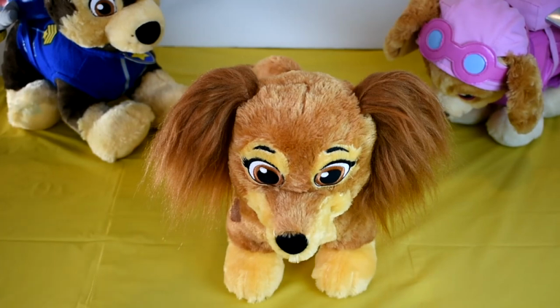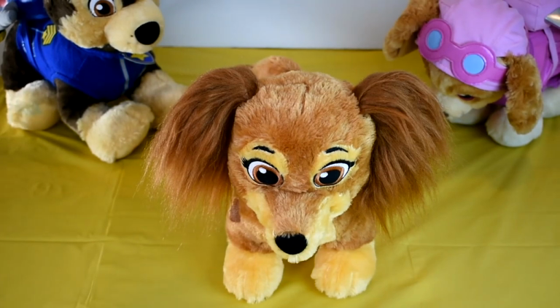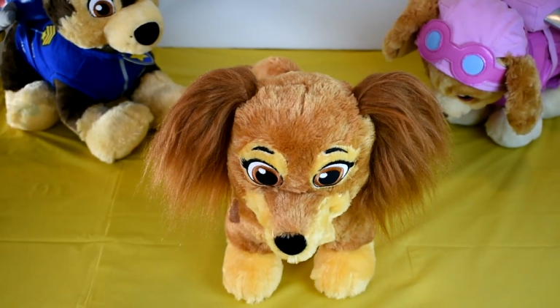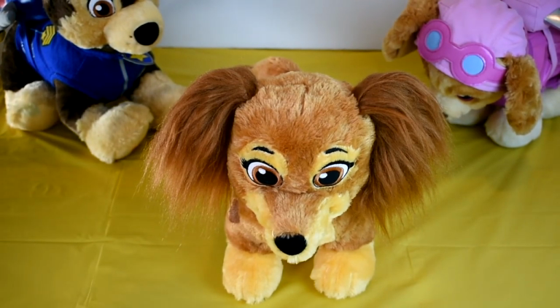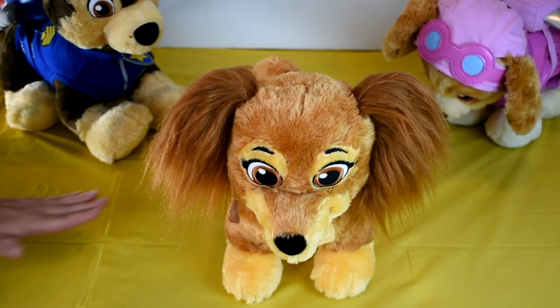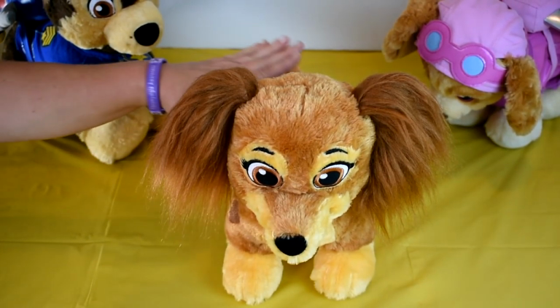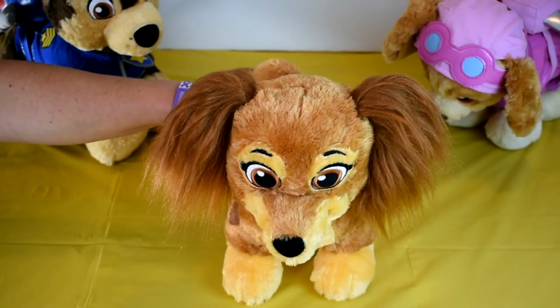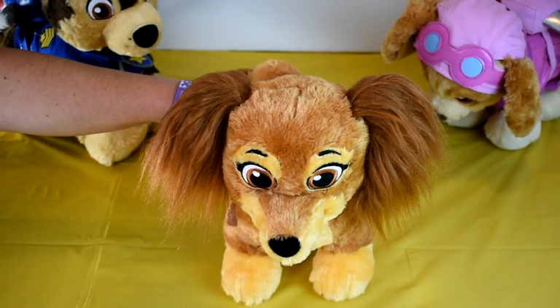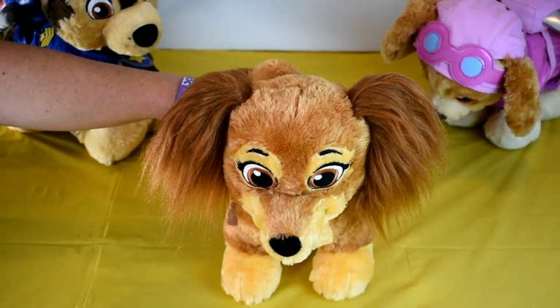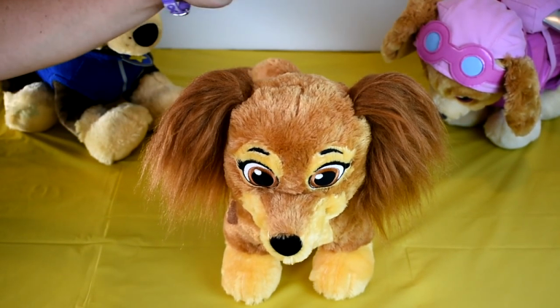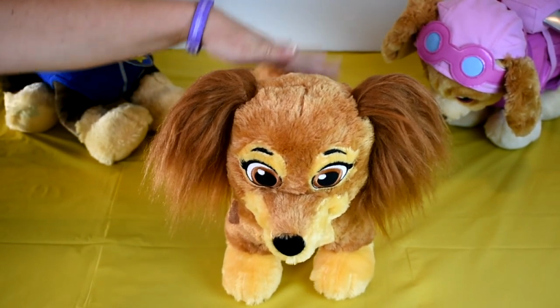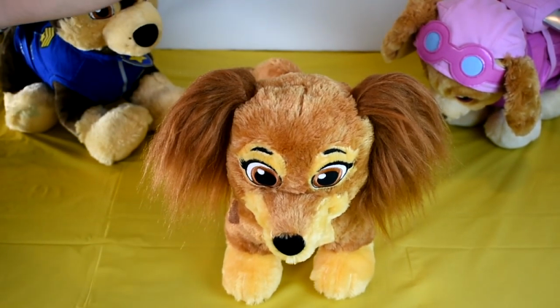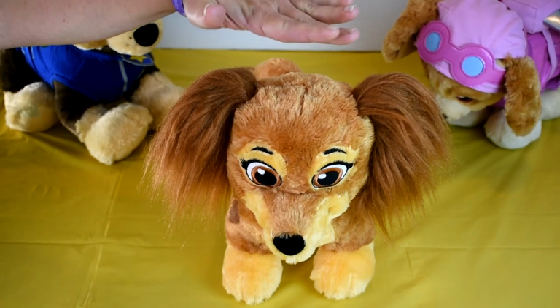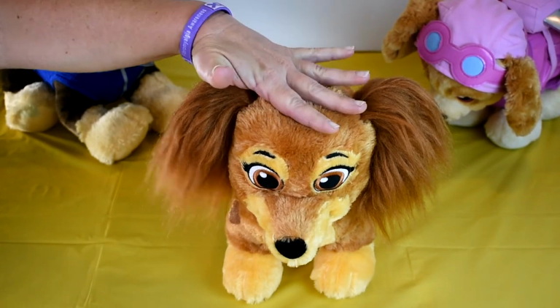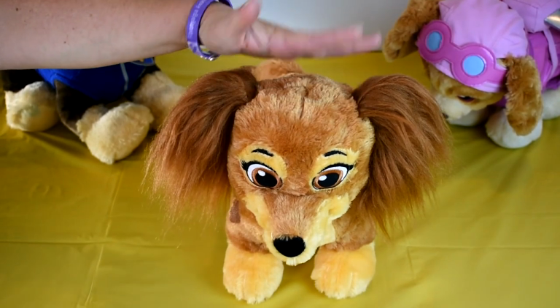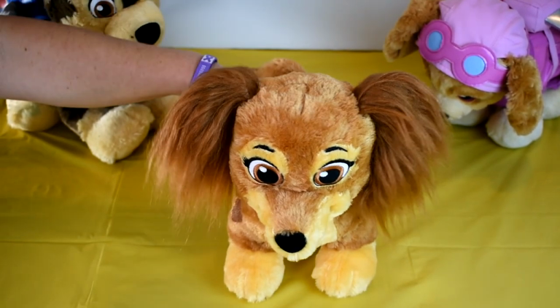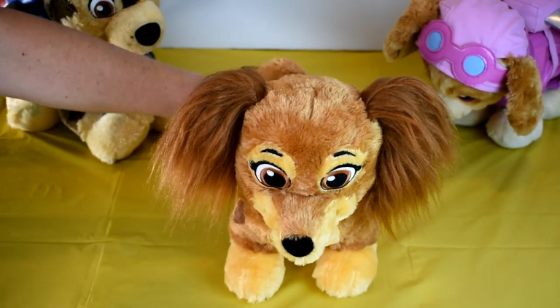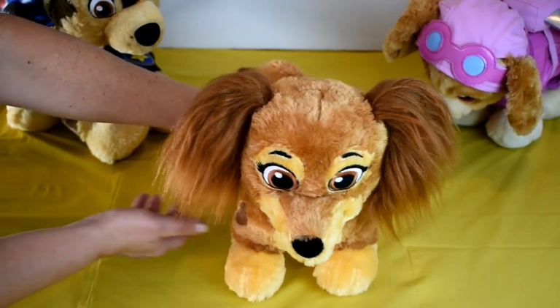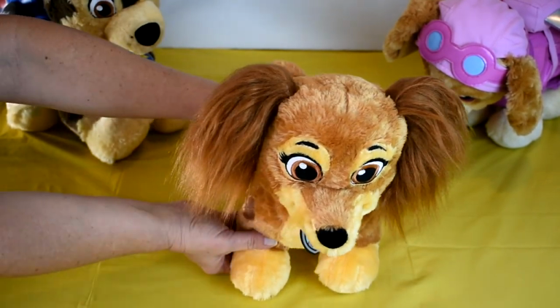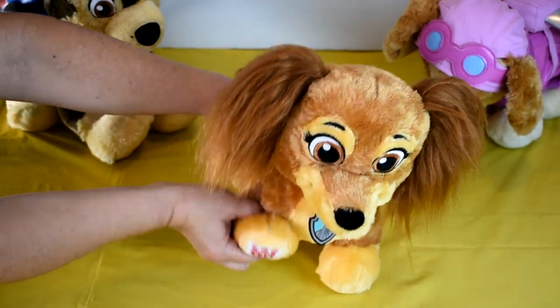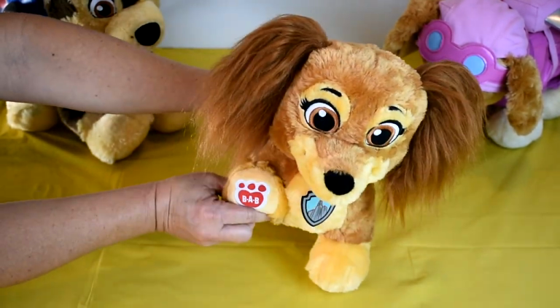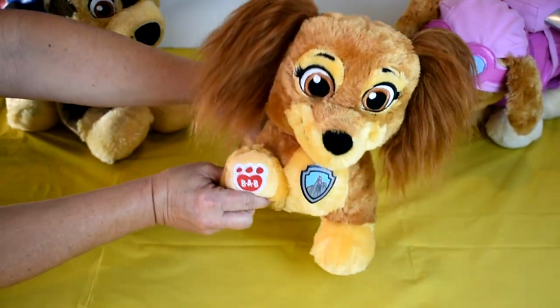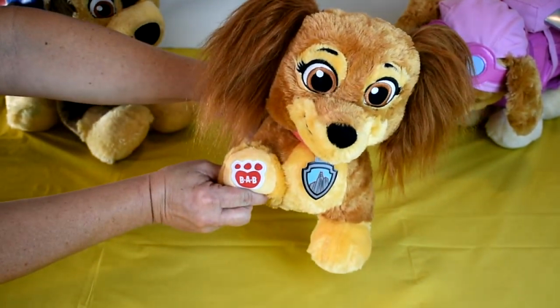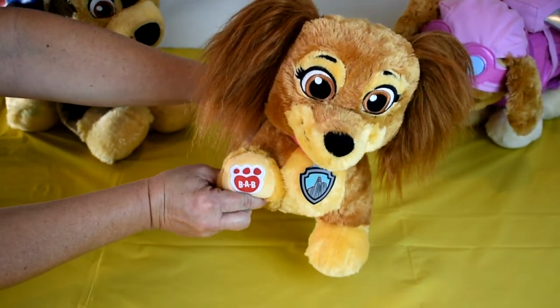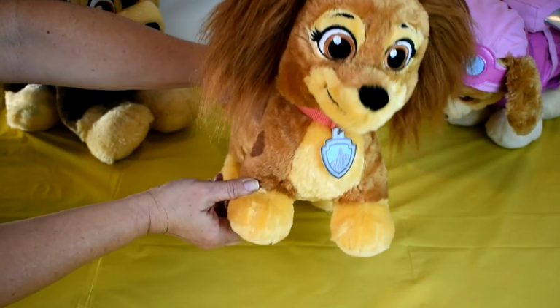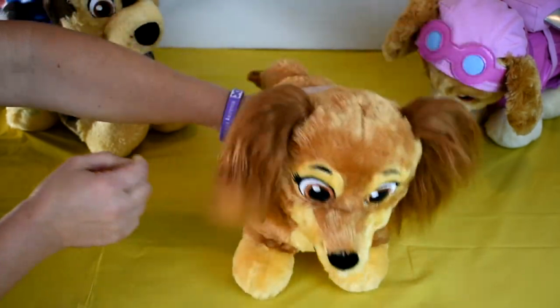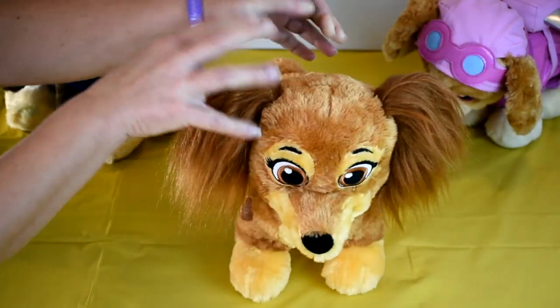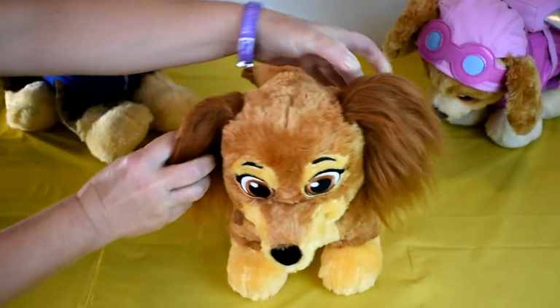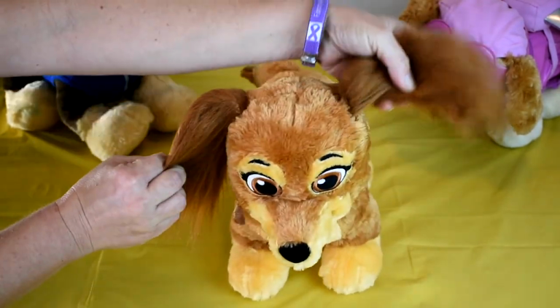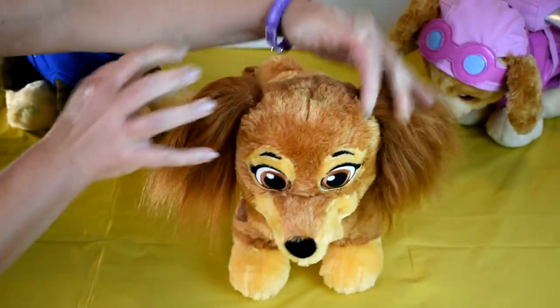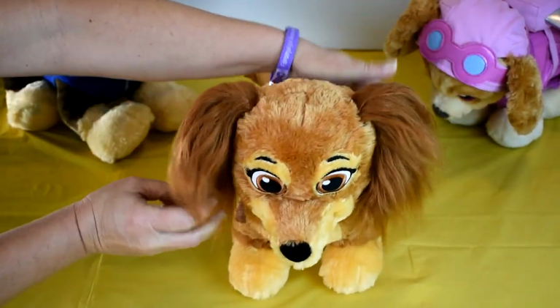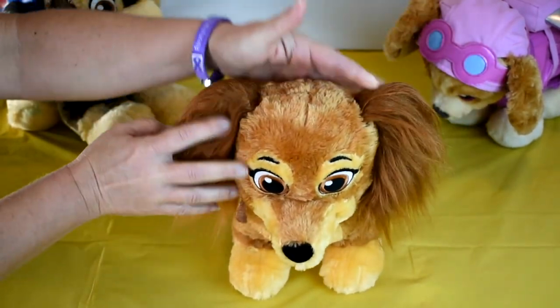Today I have with me Paw Patrol's newest member. This is Liberty and she comes to us from Build-A-Bear. She is adorable — she's a little dachshund.